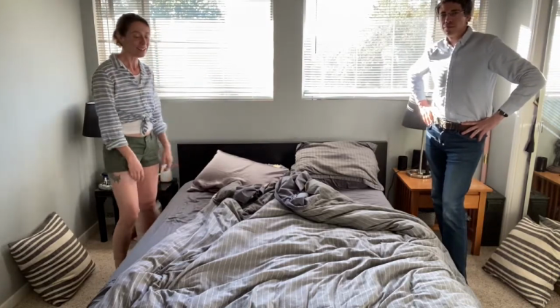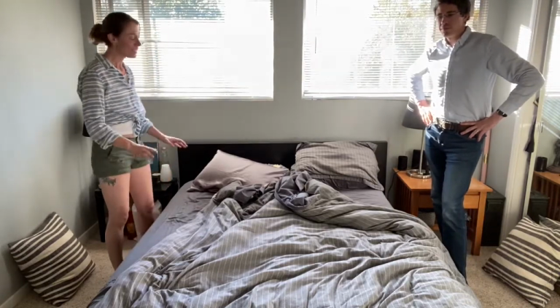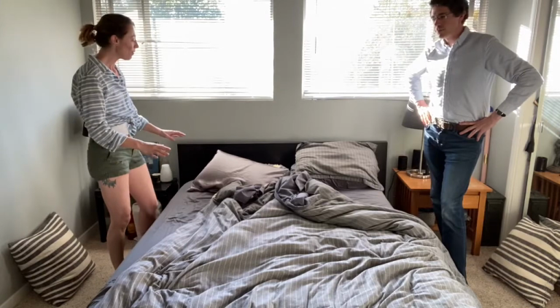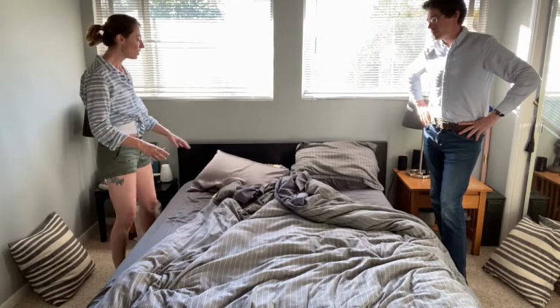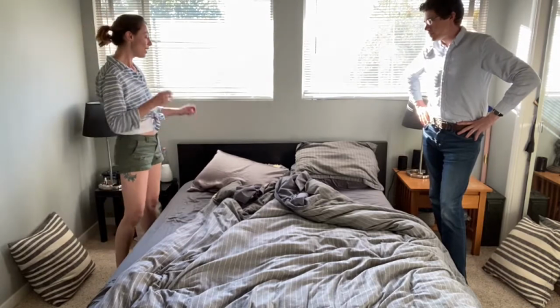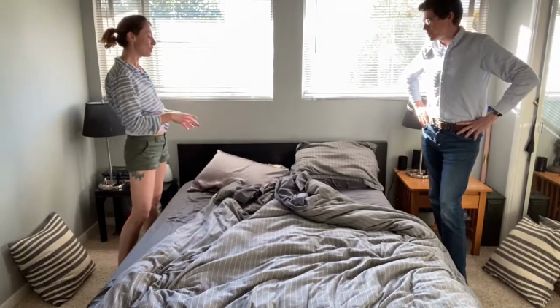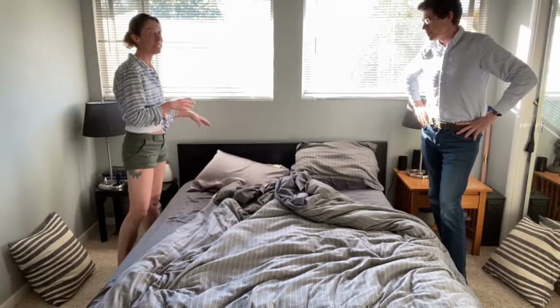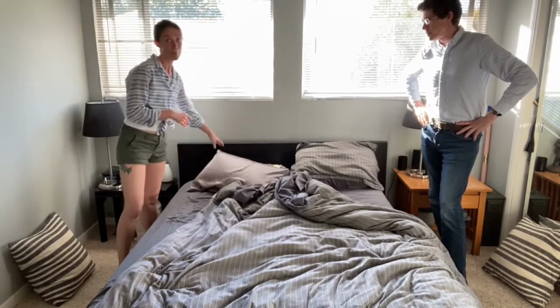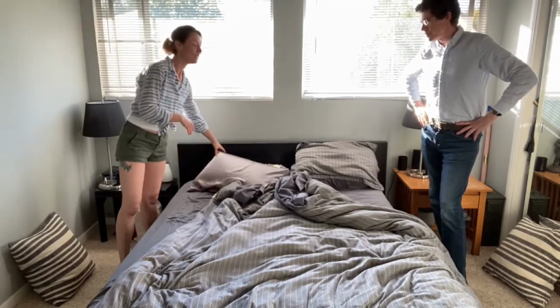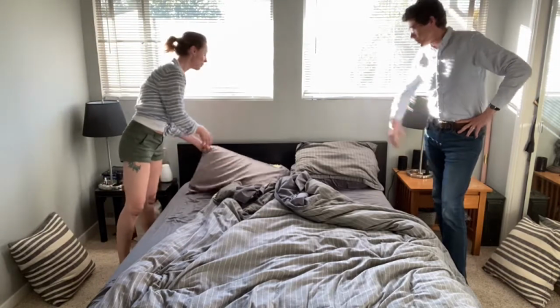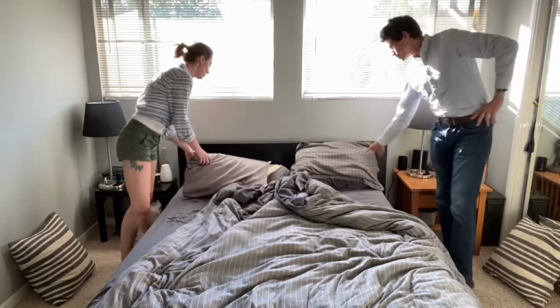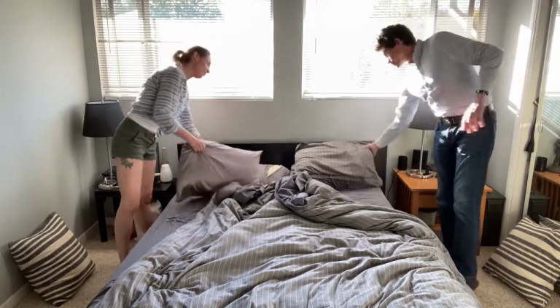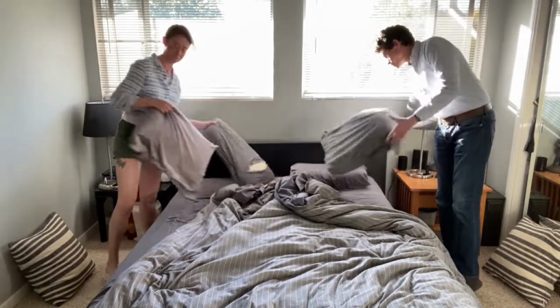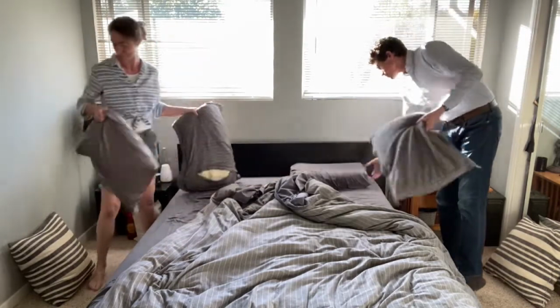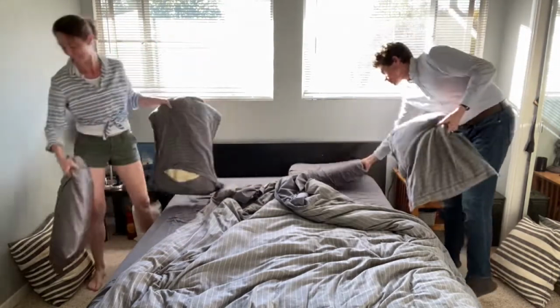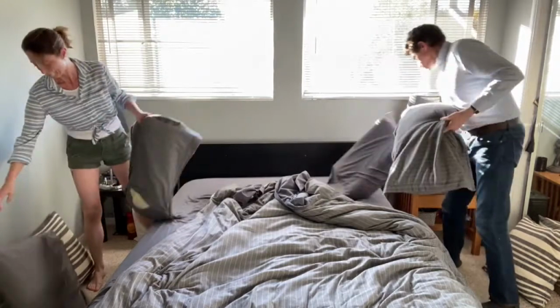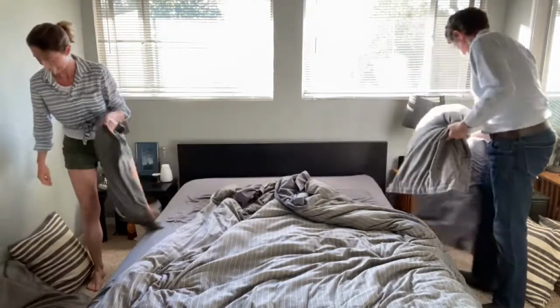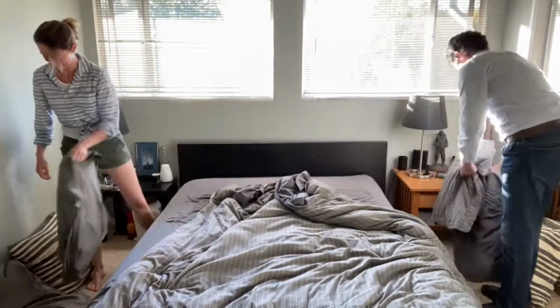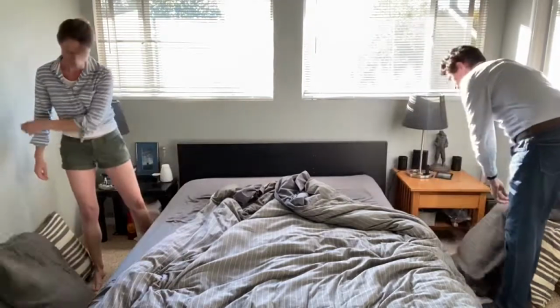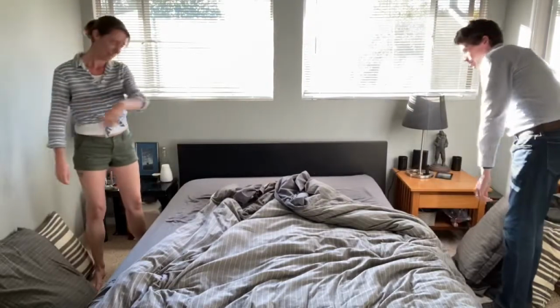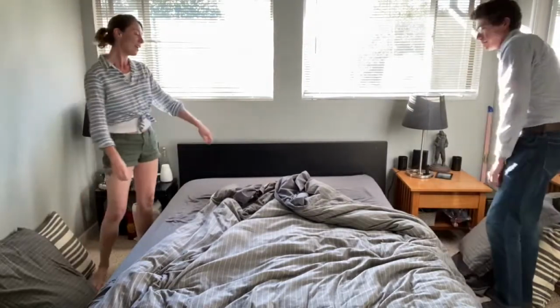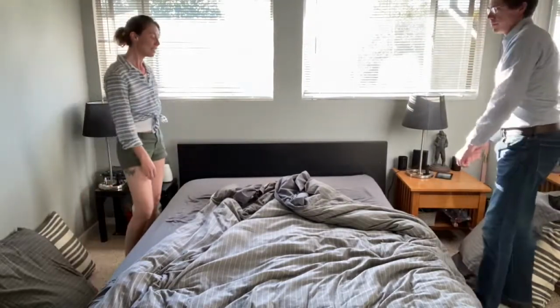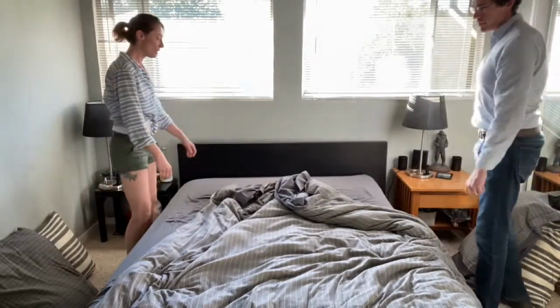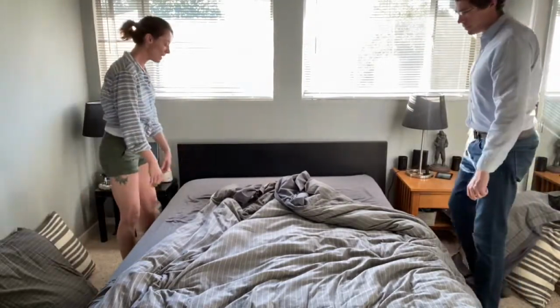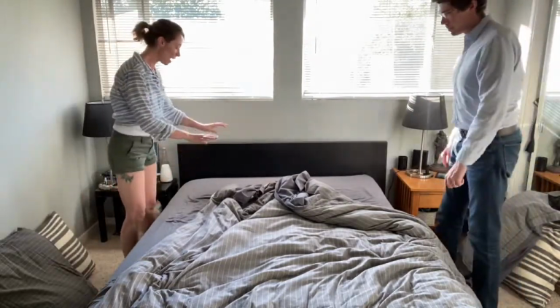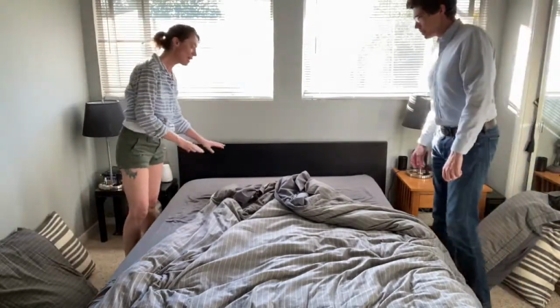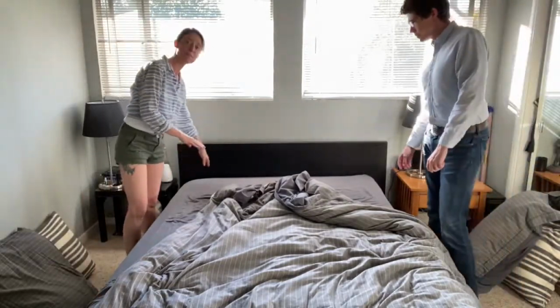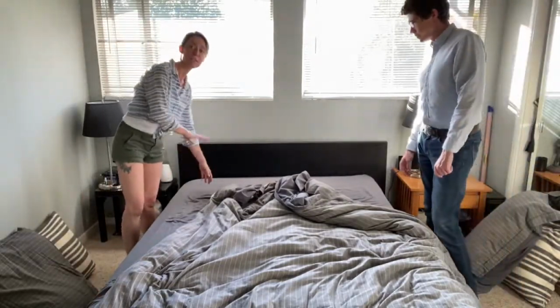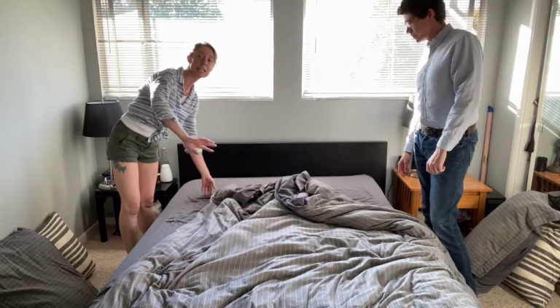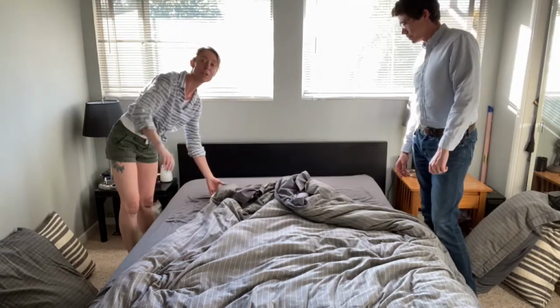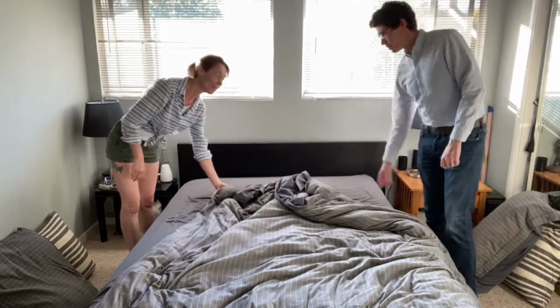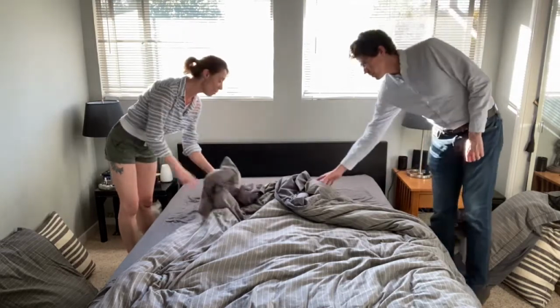So the first thing we want to do is we're going to start by taking the pillows off. Next step is to take everything except the fitted sheet and pull it down to the end of the bed.